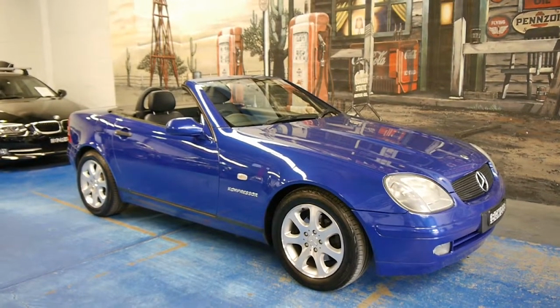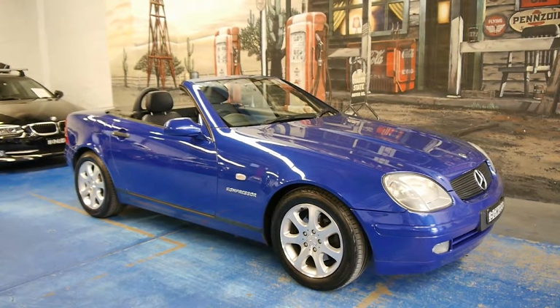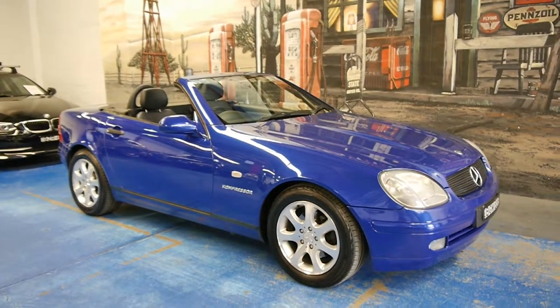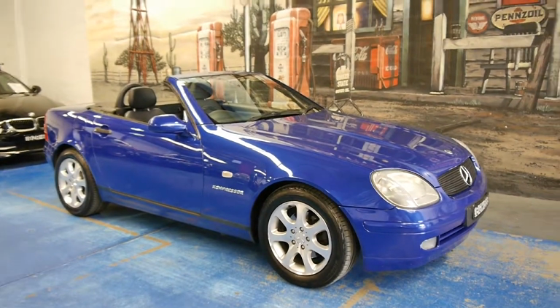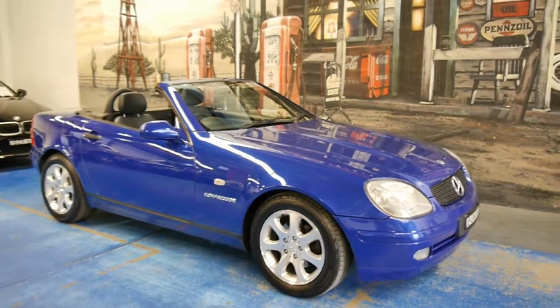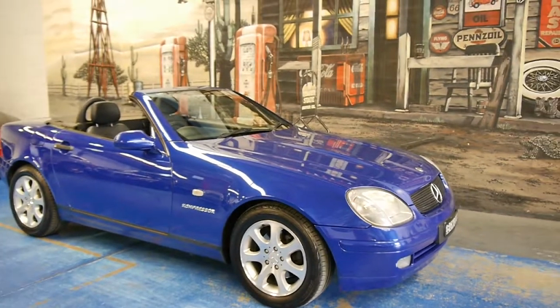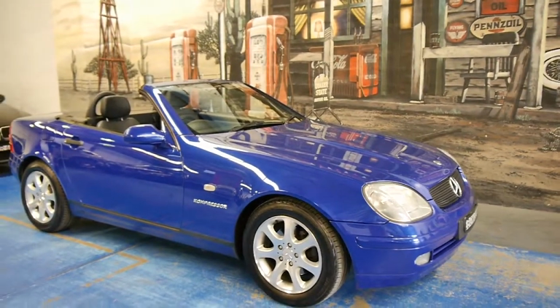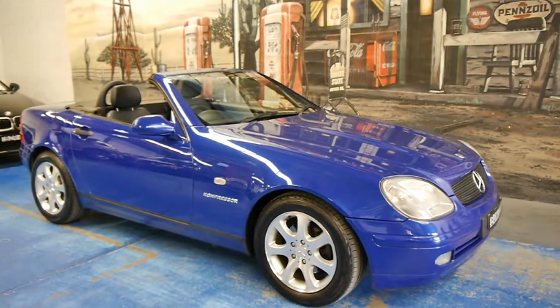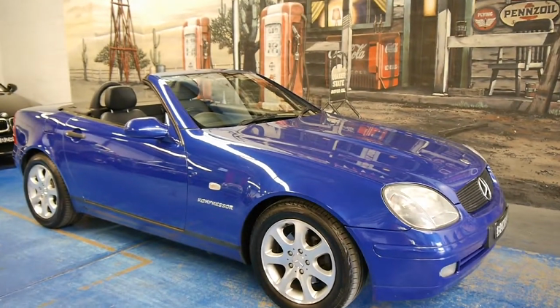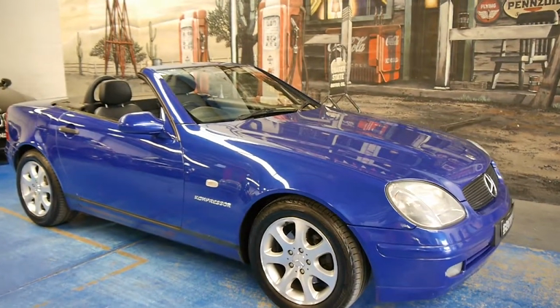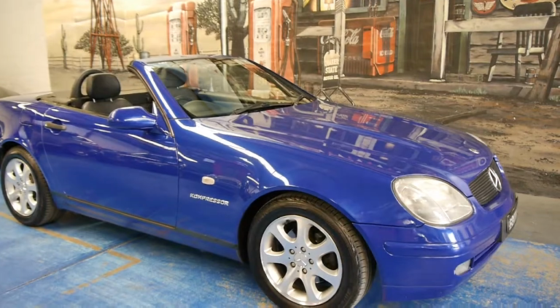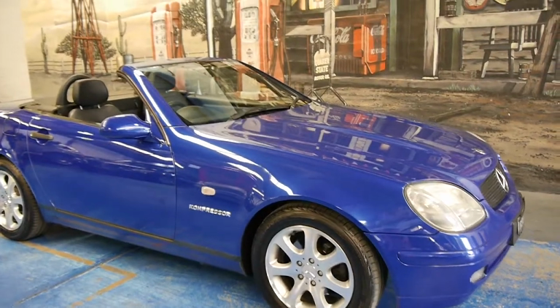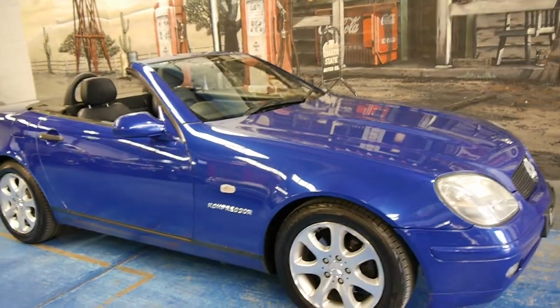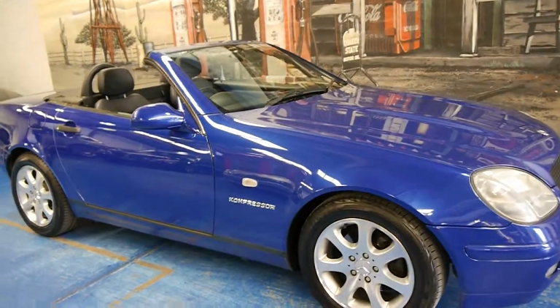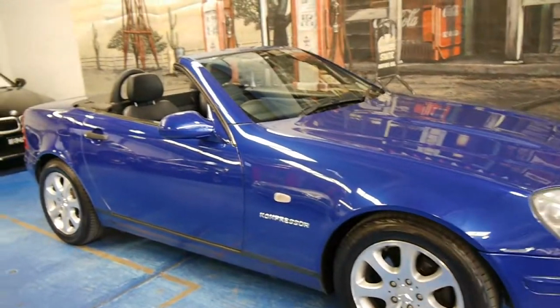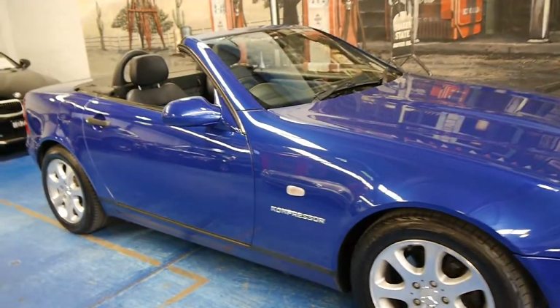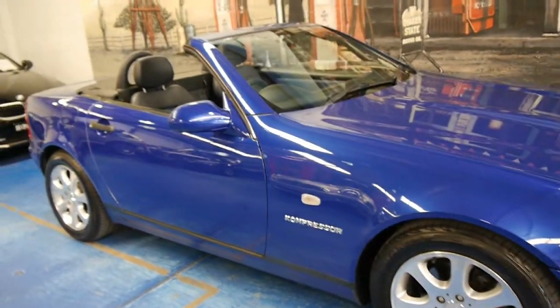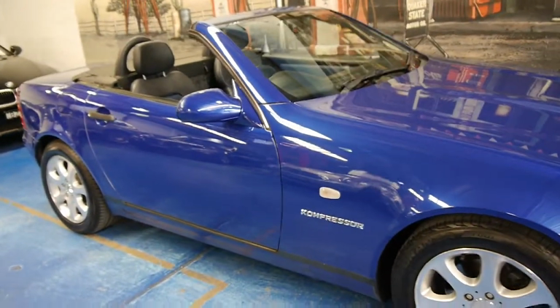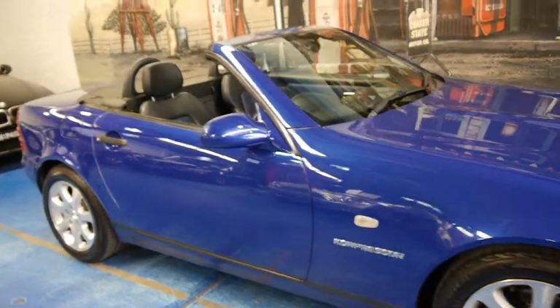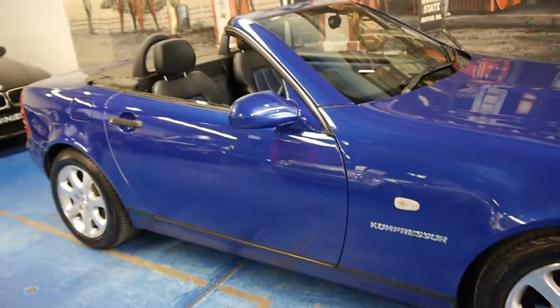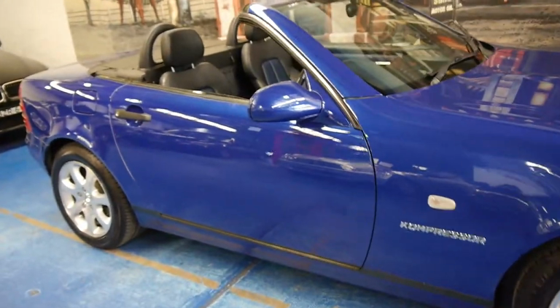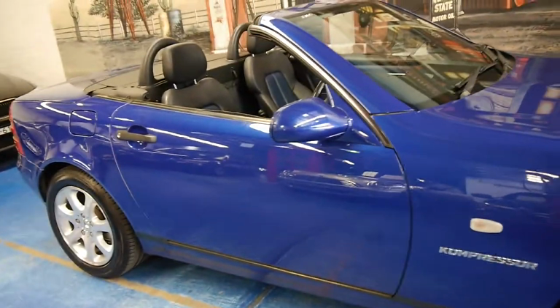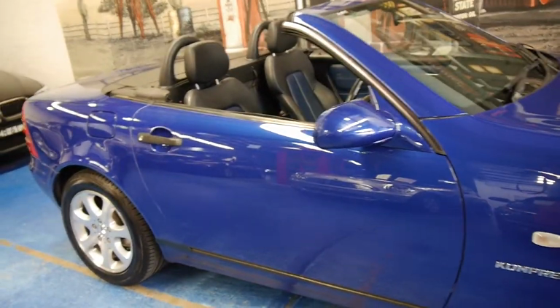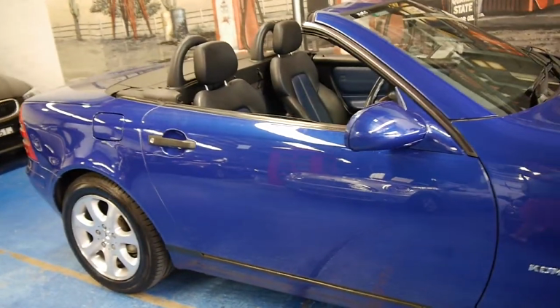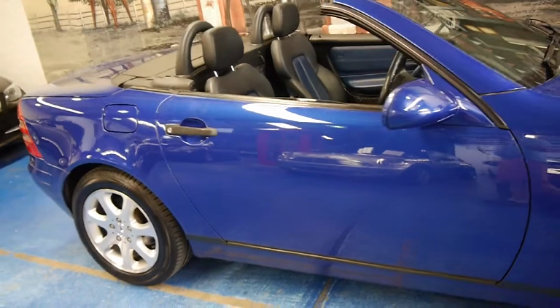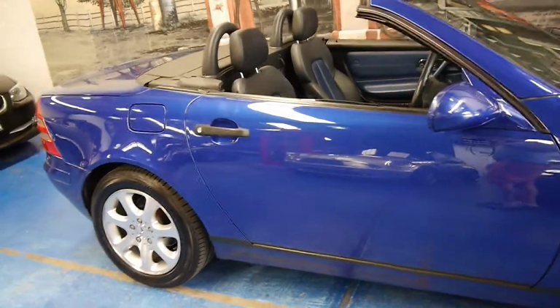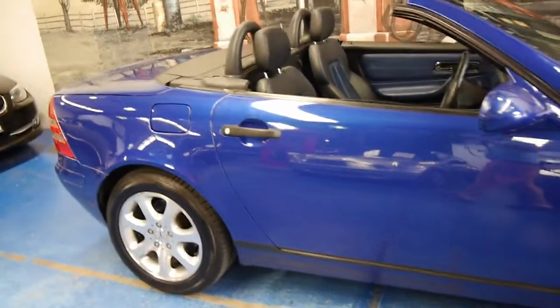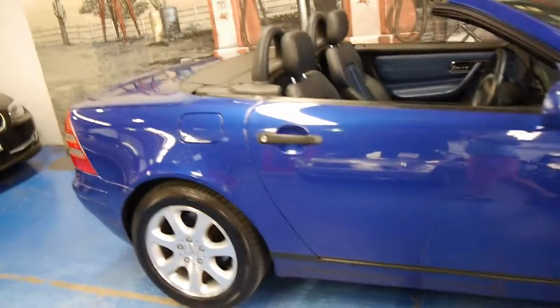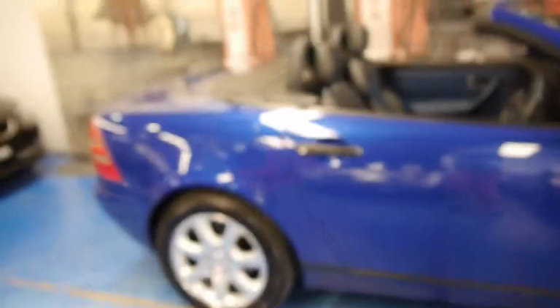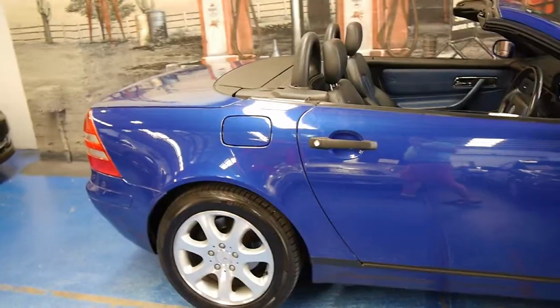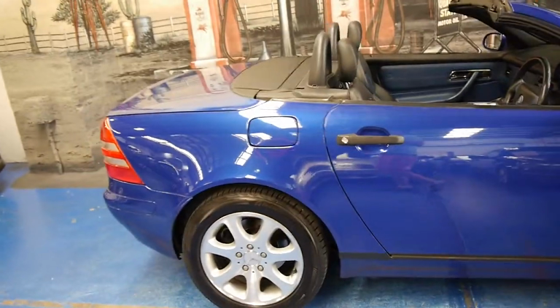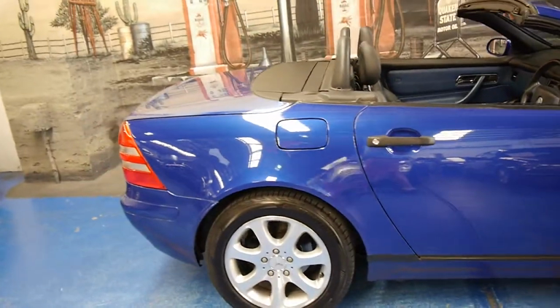Hi and welcome to the Old Timer Car Centre. My name is Philip Tarrant and today we have for you a 1999 Mercedes-Benz SLK 230.